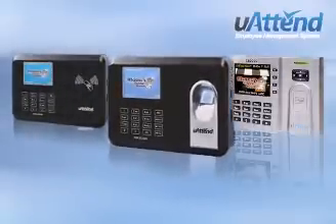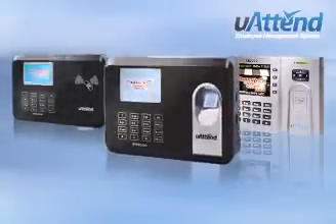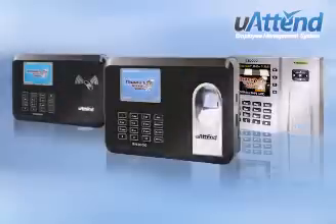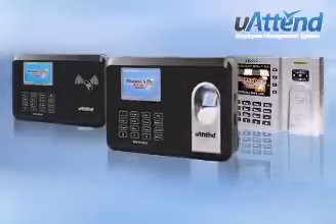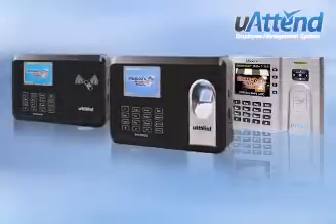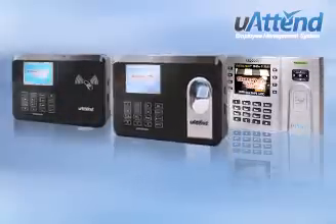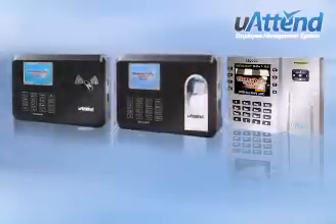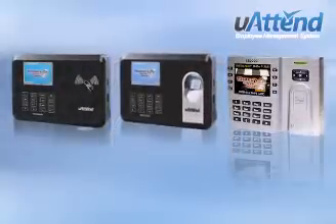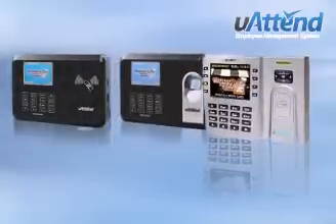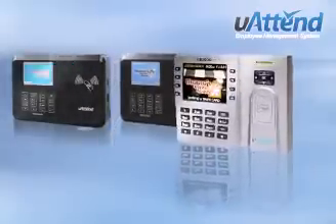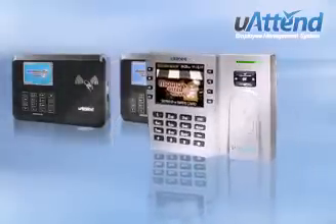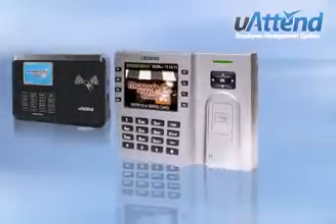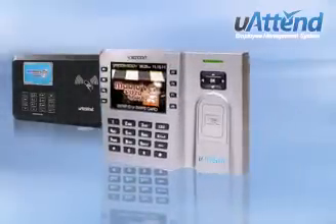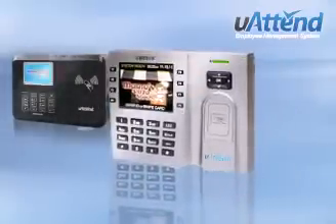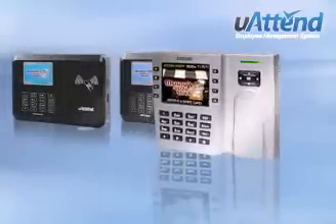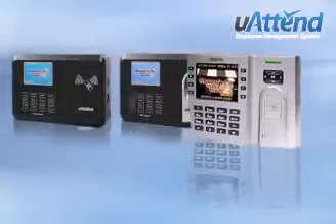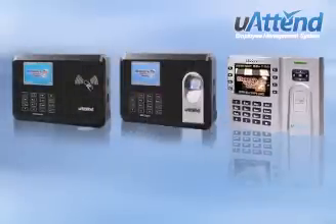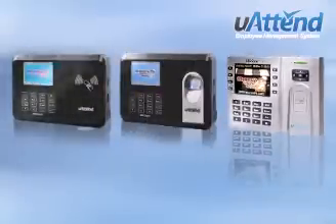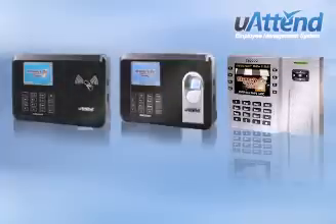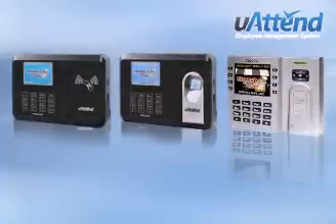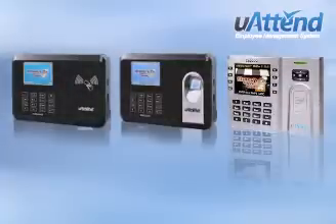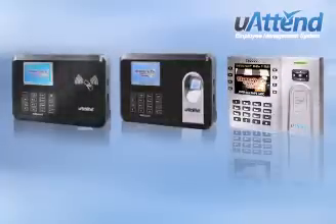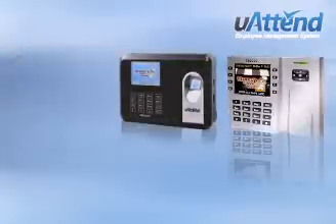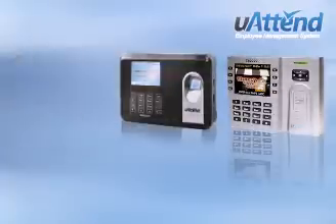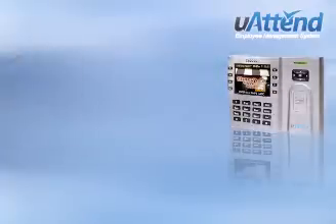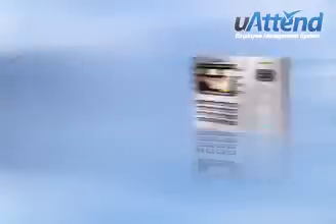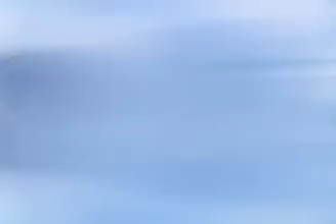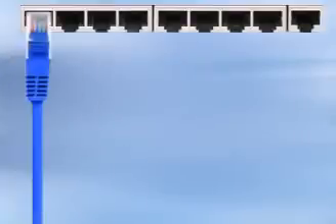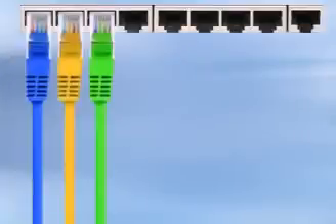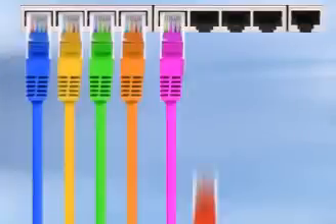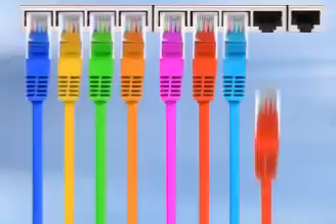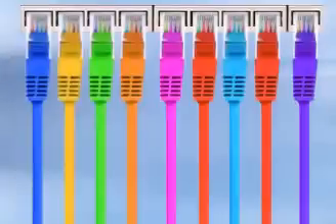Many of our time clocks have a Wi-Fi antenna, allowing you to connect them easily to your existing Wi-Fi network to send data. Or you can choose our Ethernet models, which offer plug-and-play simplicity when attaching to your router to get online.